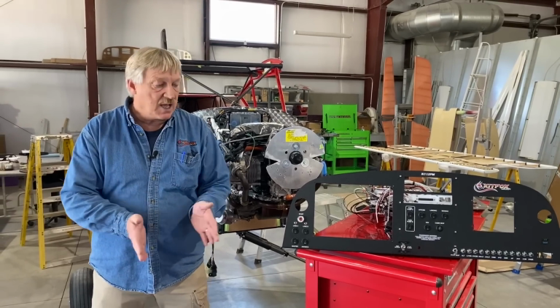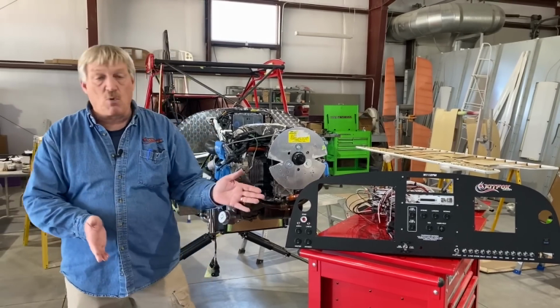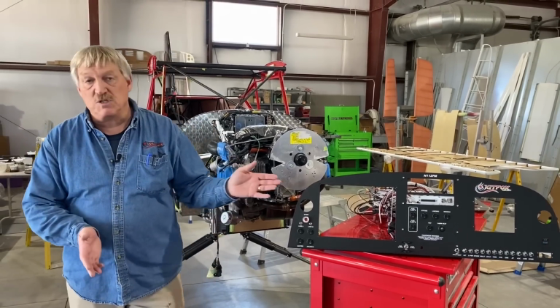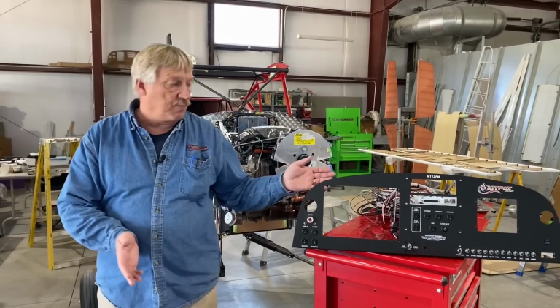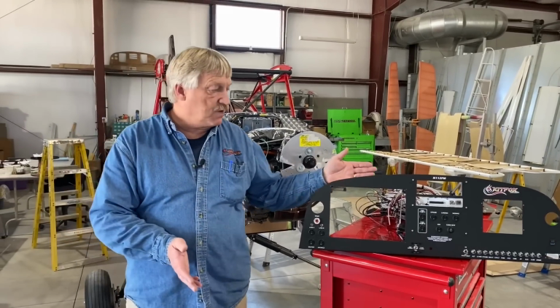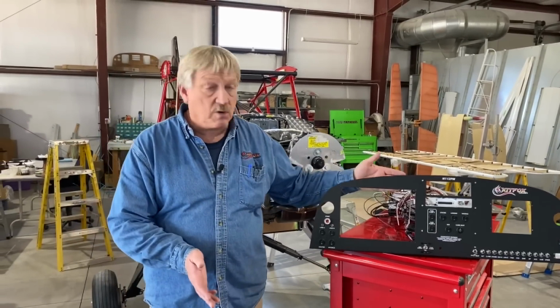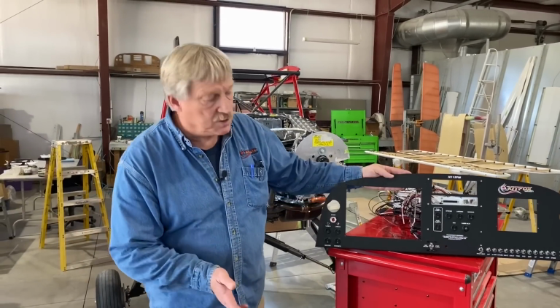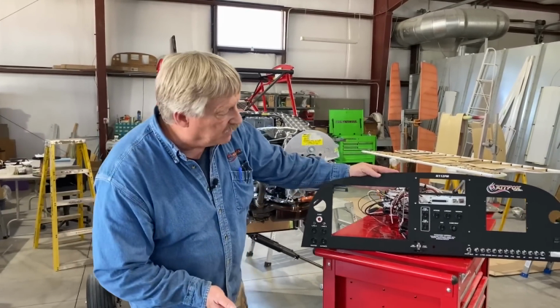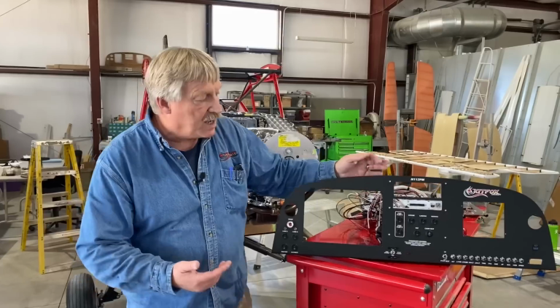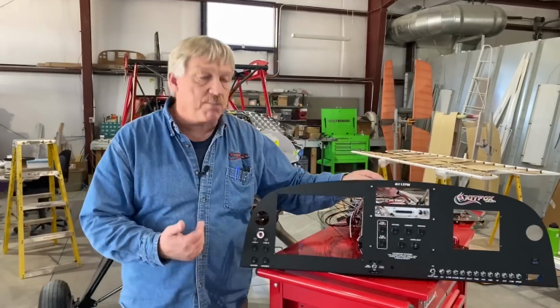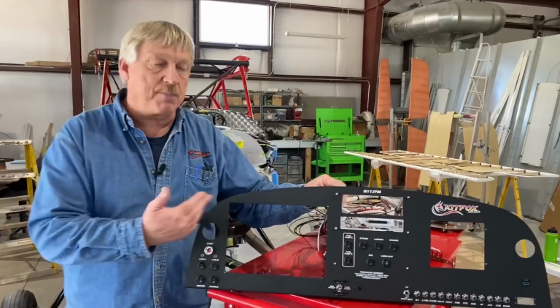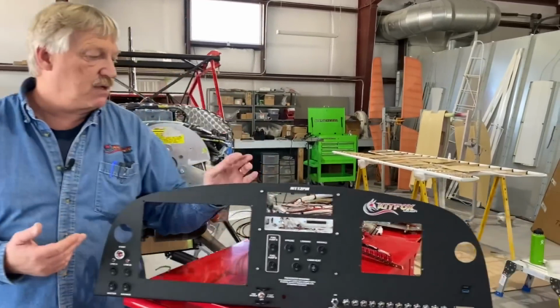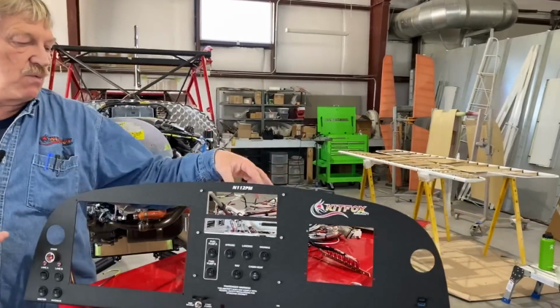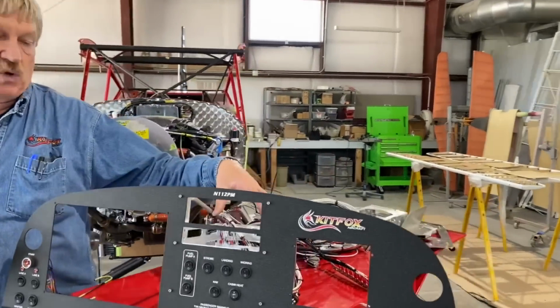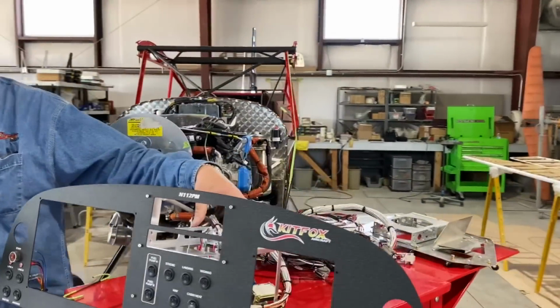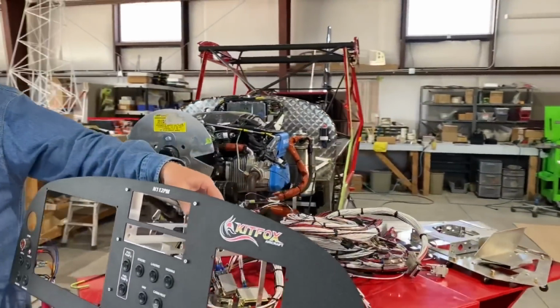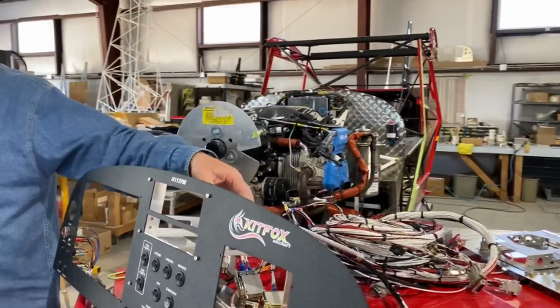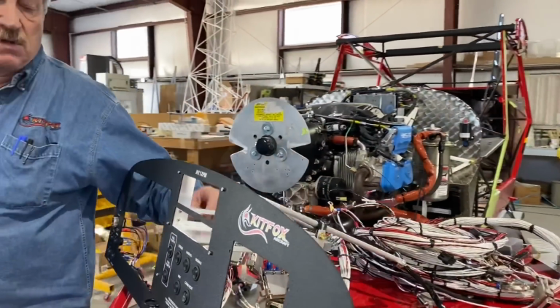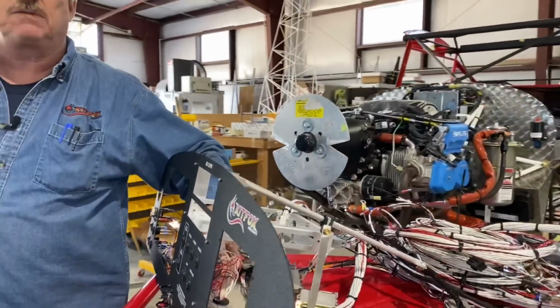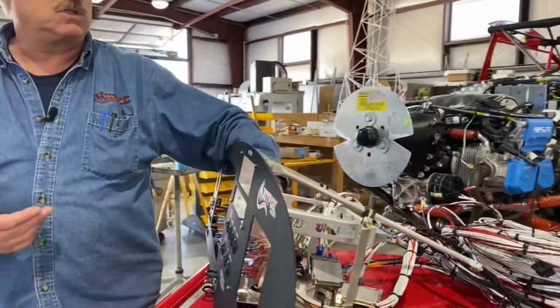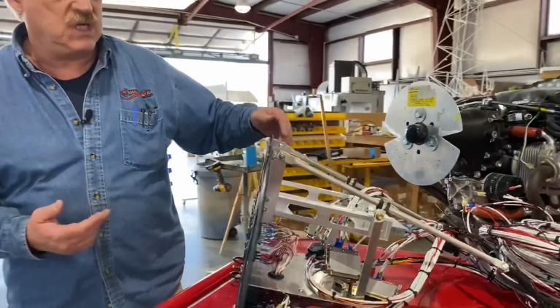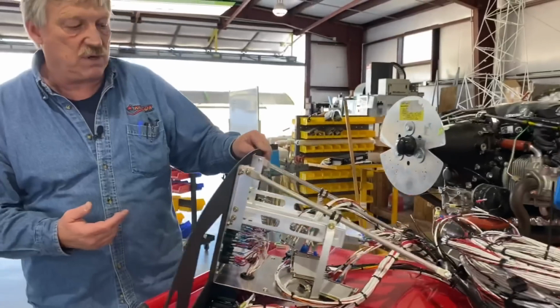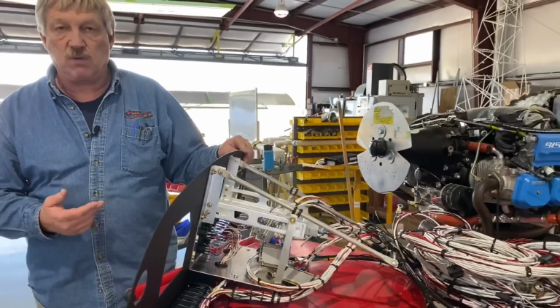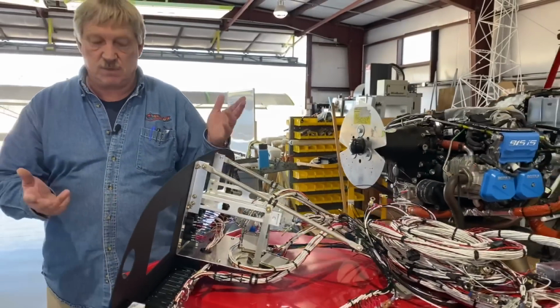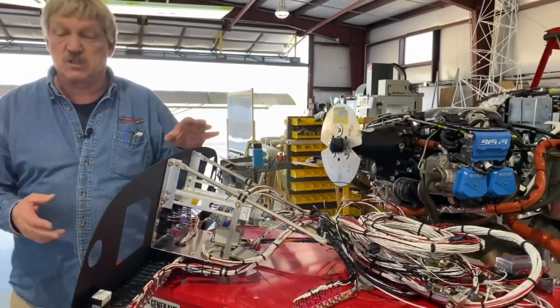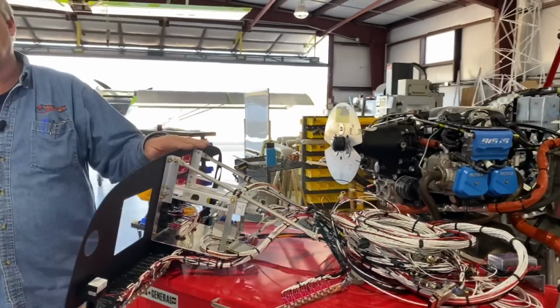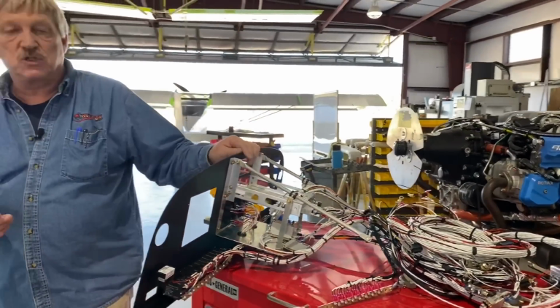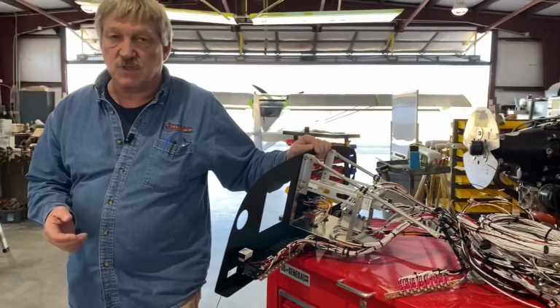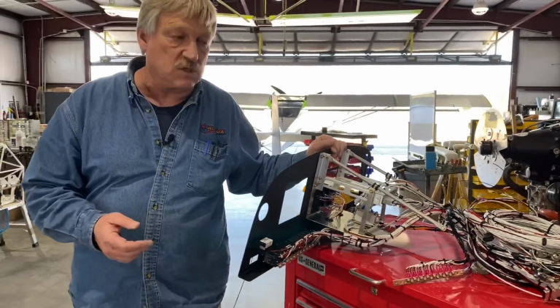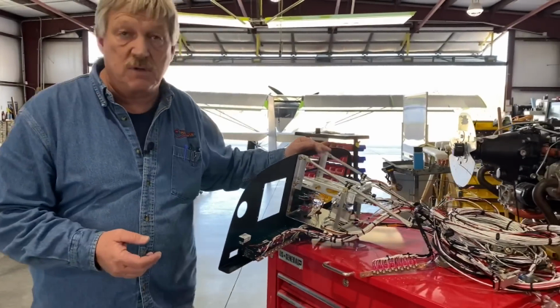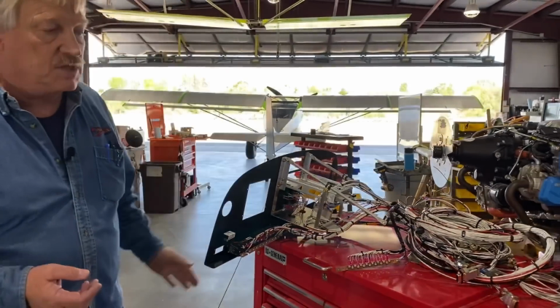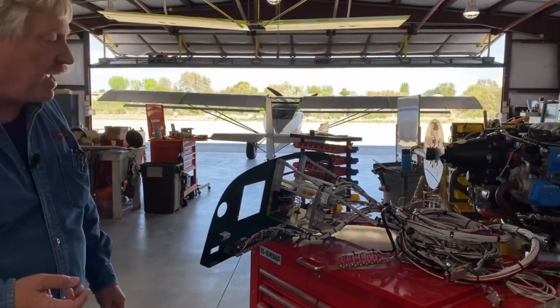It comes with more than just the panel. If you come a little closer to the panel here, it will be pre-populated. The trays will be mounted for the radio, trays for the GEA24. It's strictly Garmin — I should emphasize. It is a Garmin setup and panel.